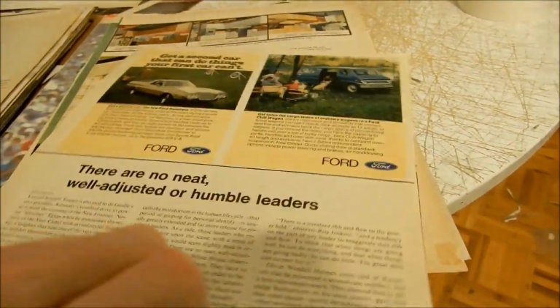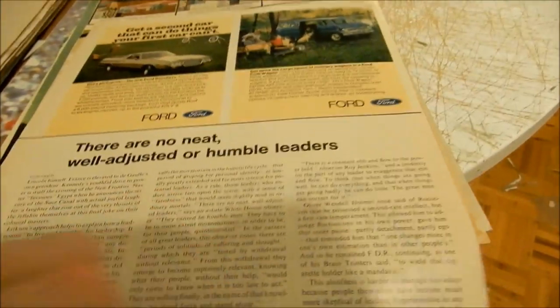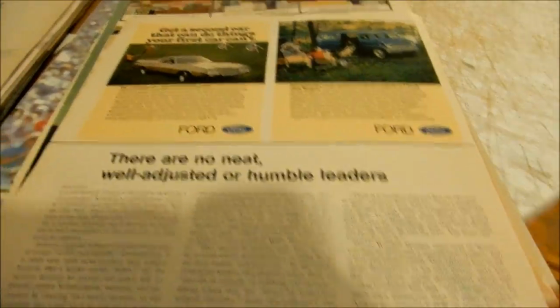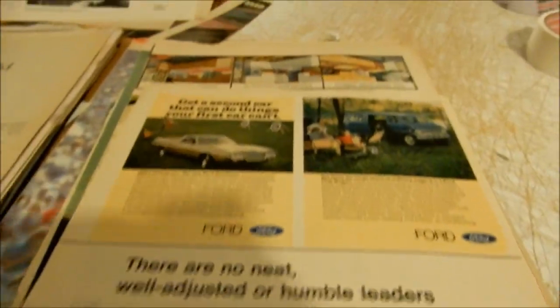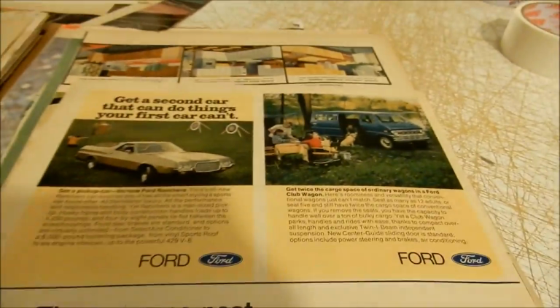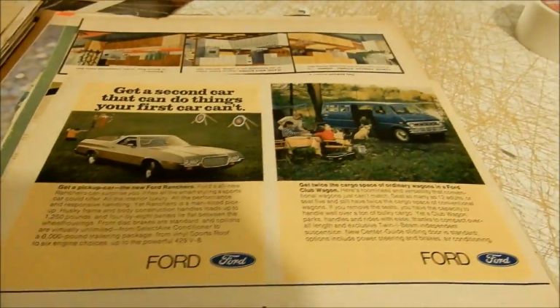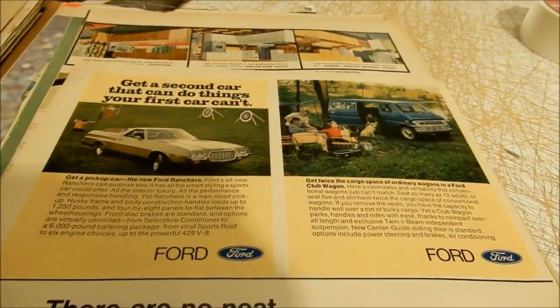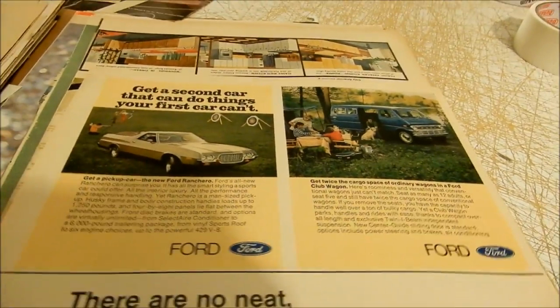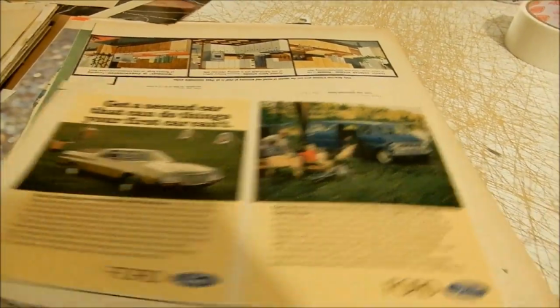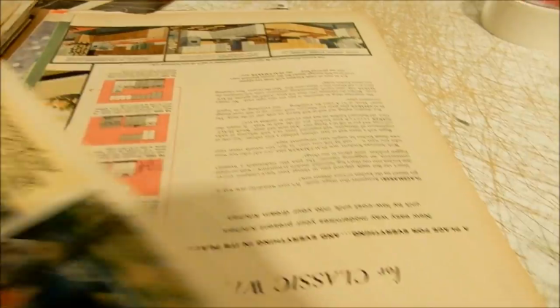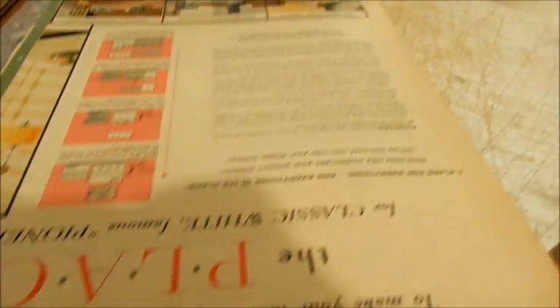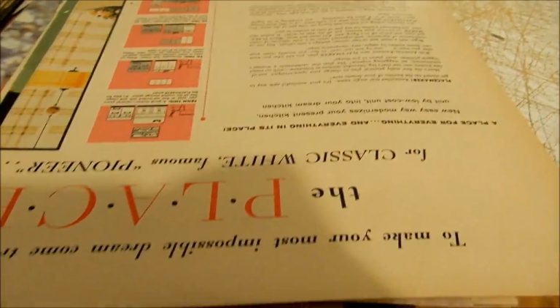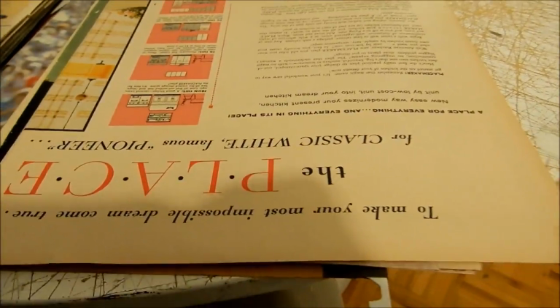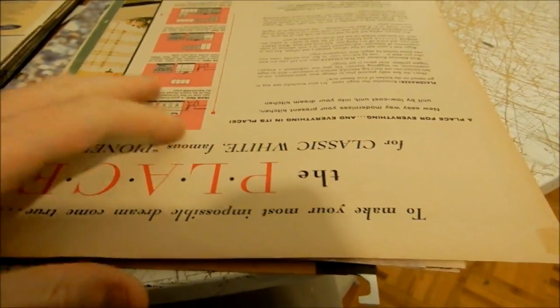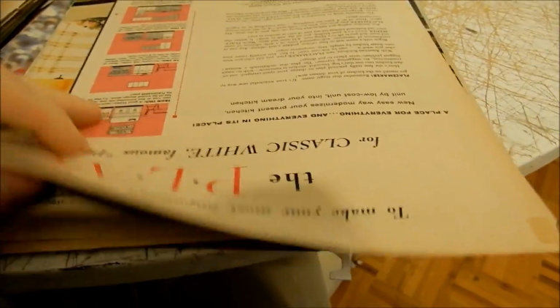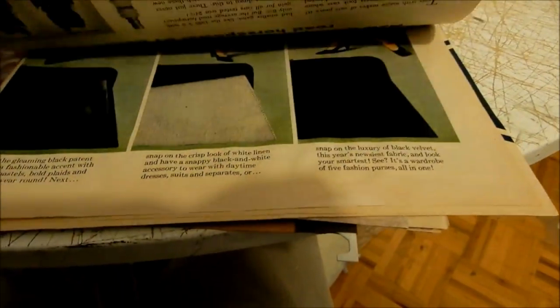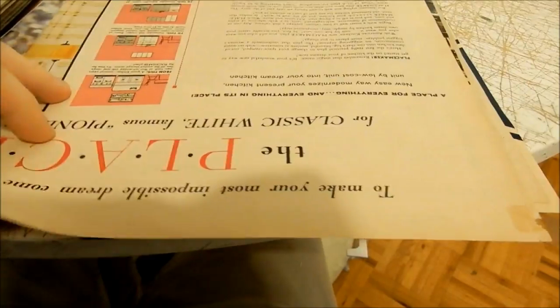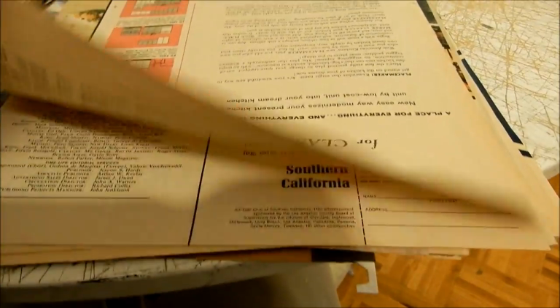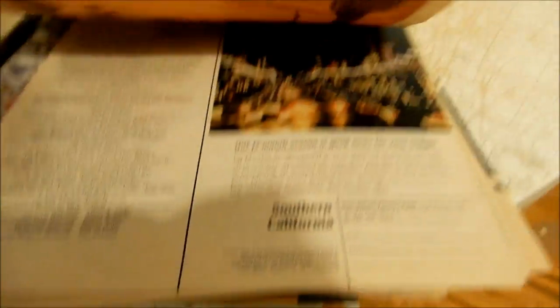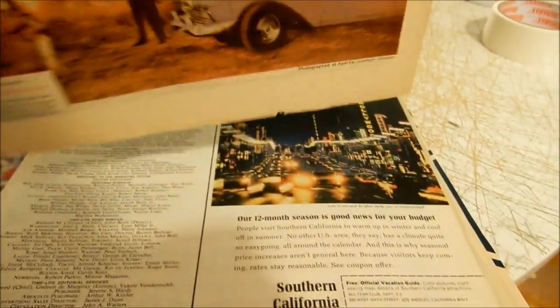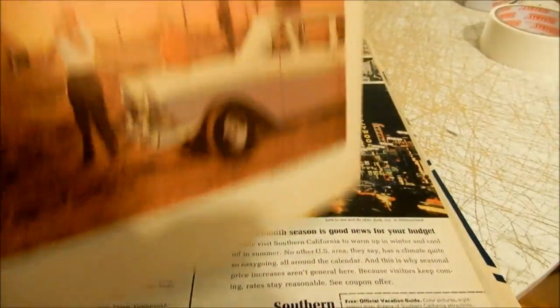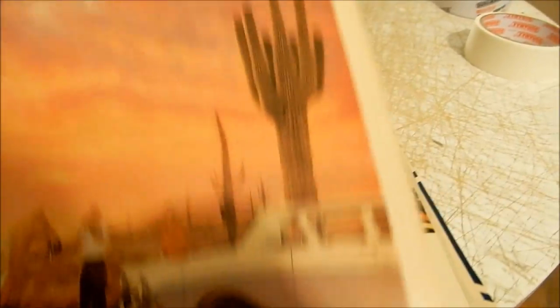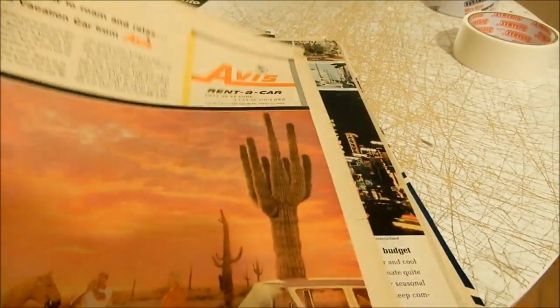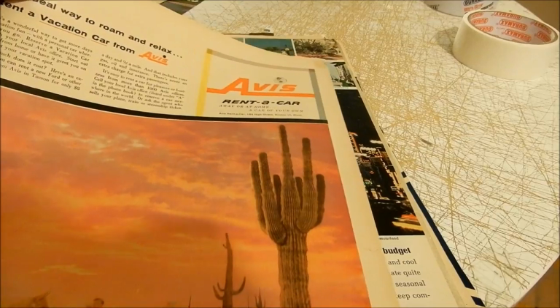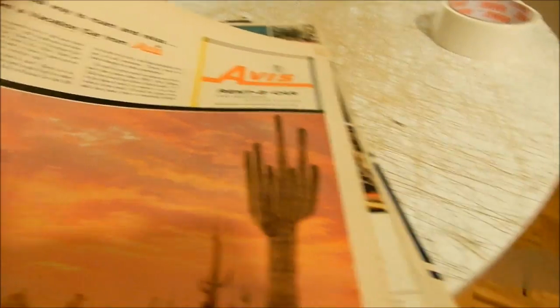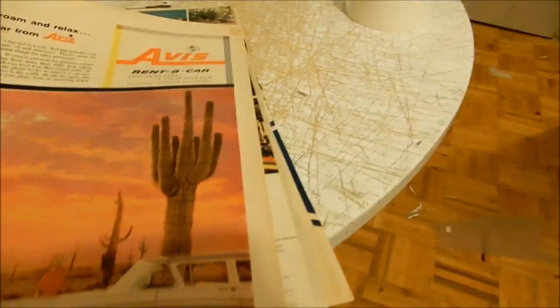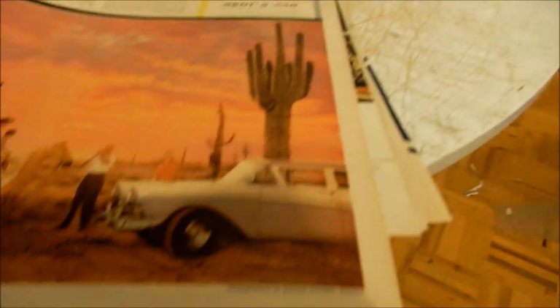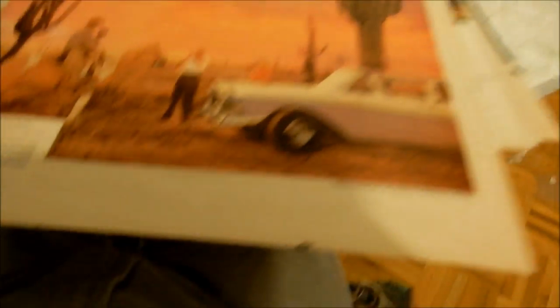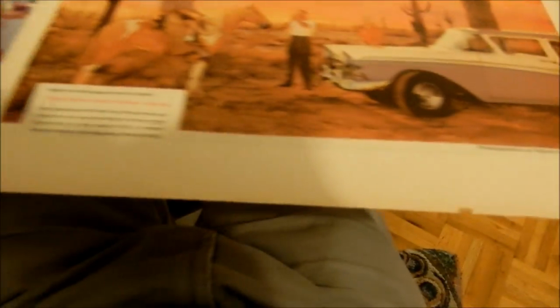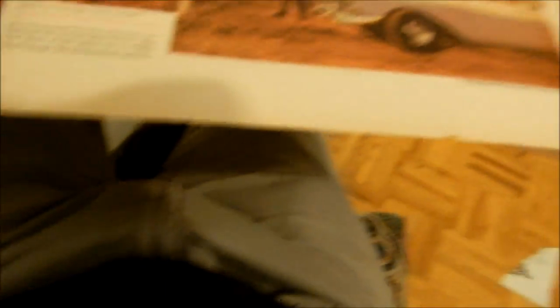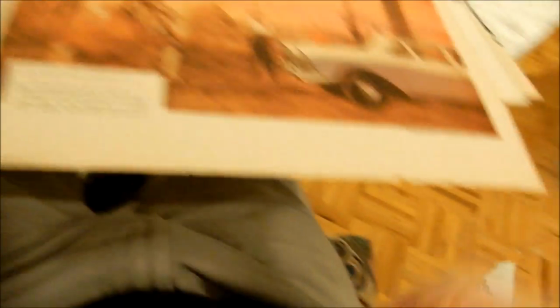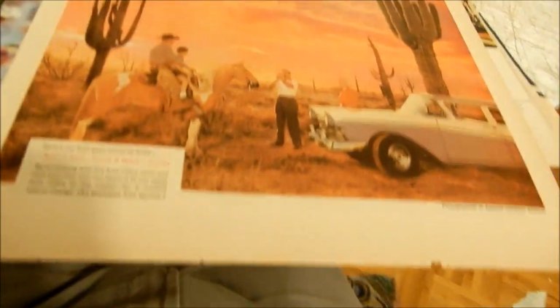These ones here need to be cut — Ranchero, very nice '70, Econoline Club Wagon. Getting close to the end here.